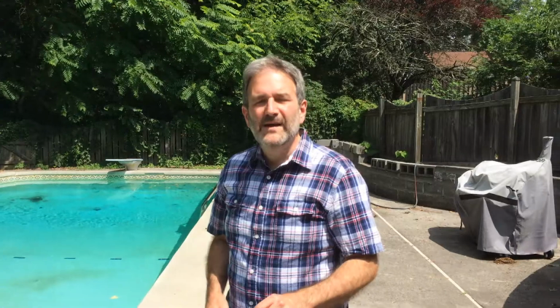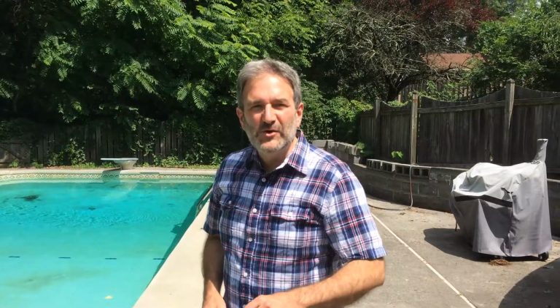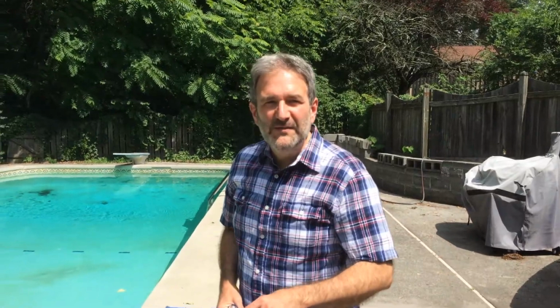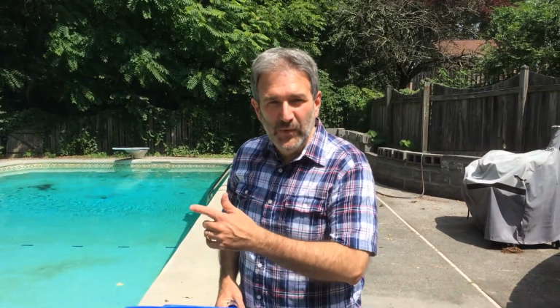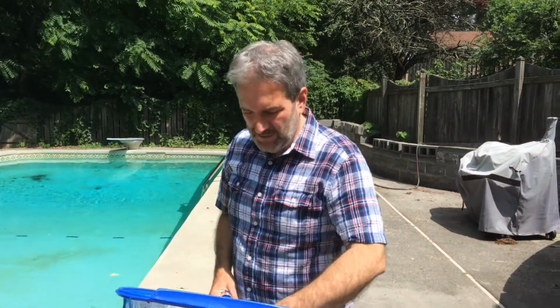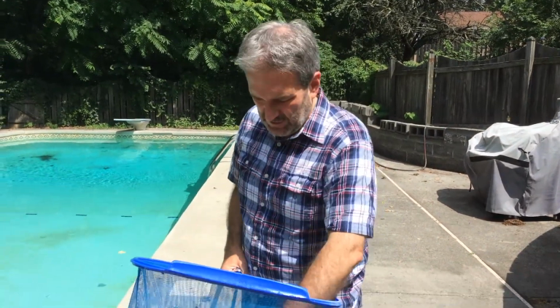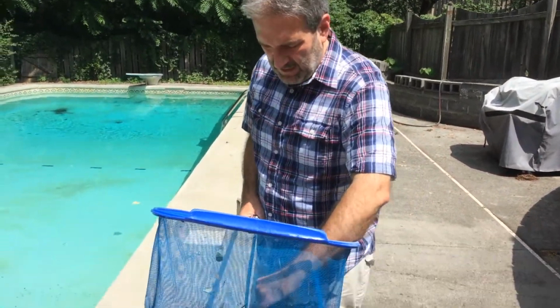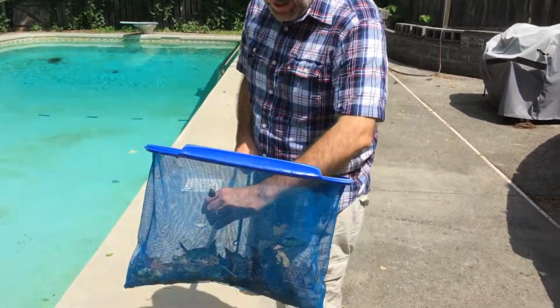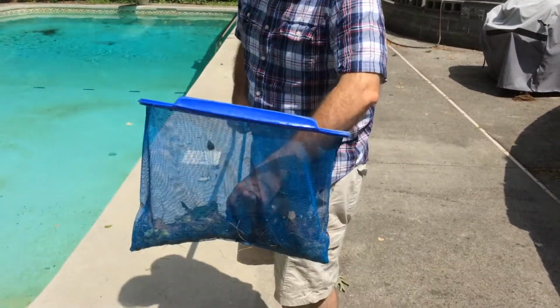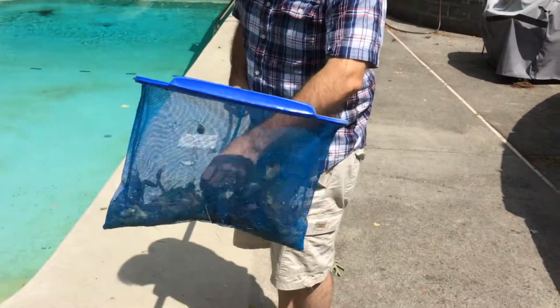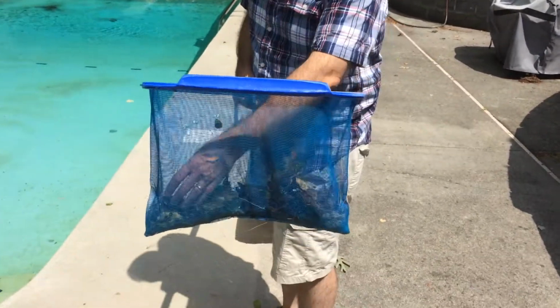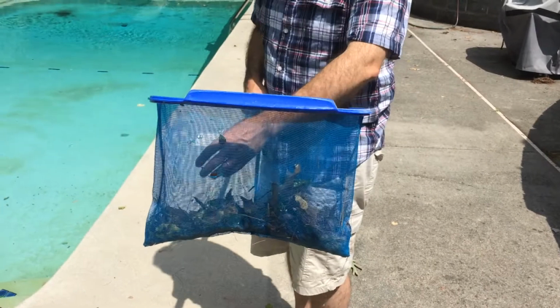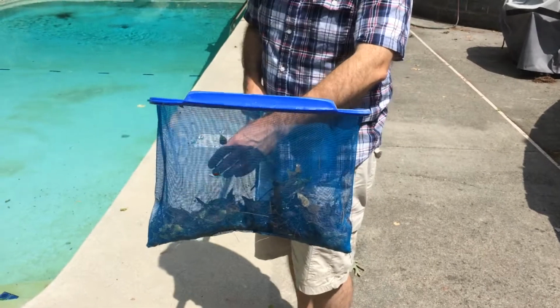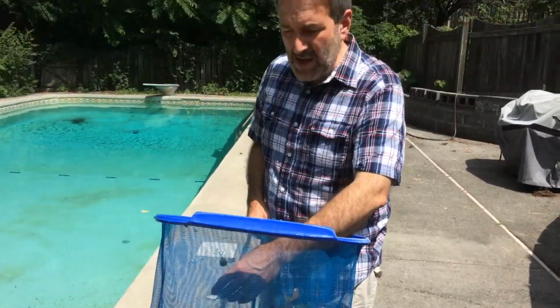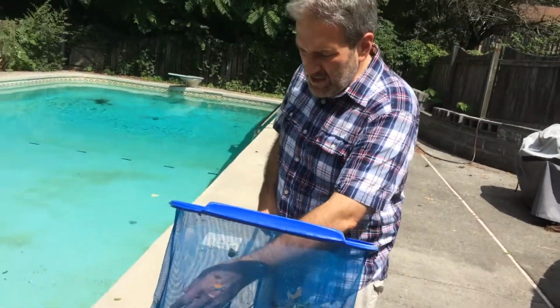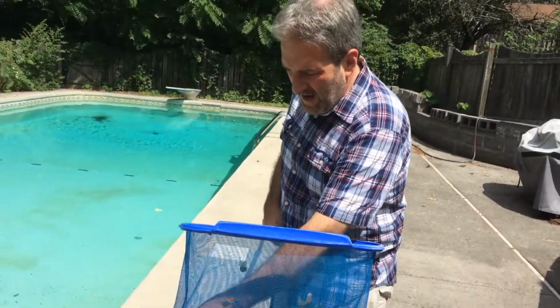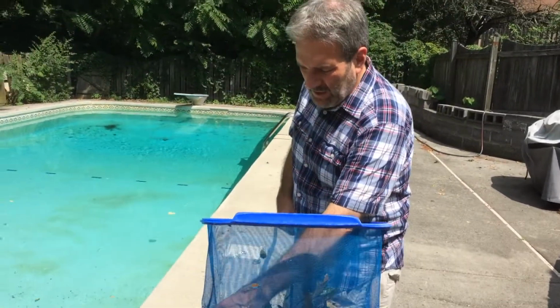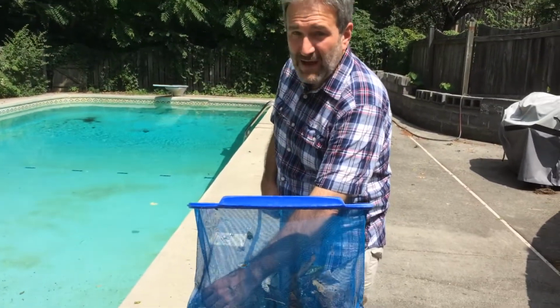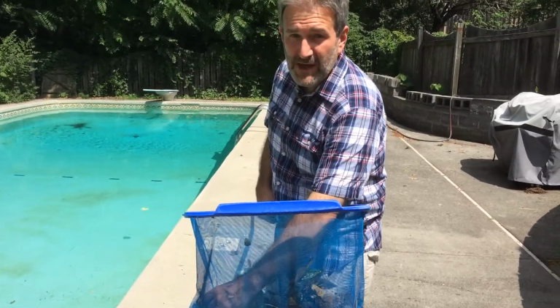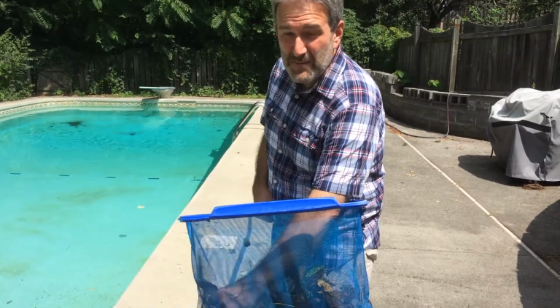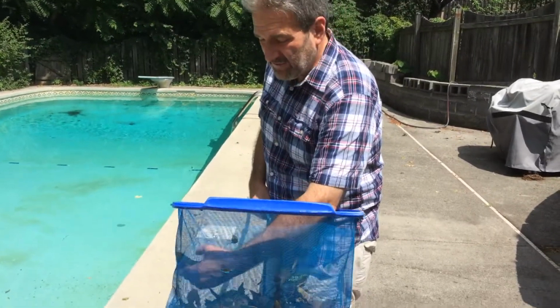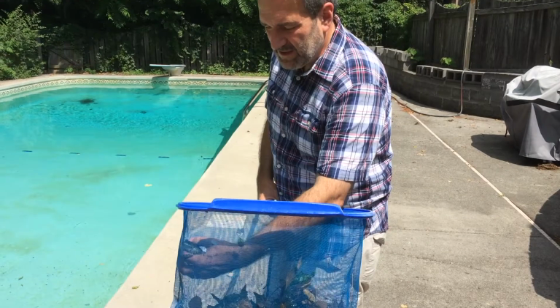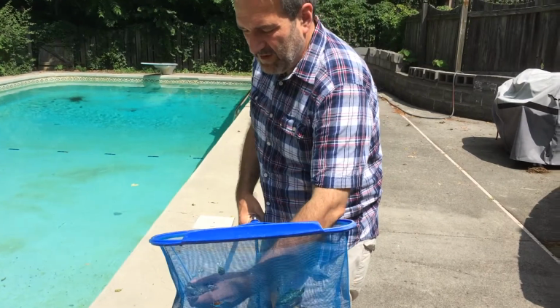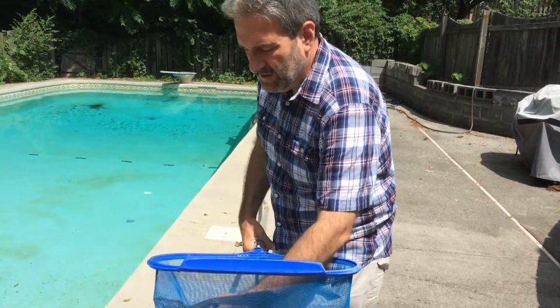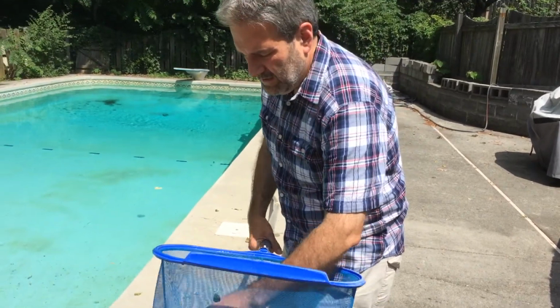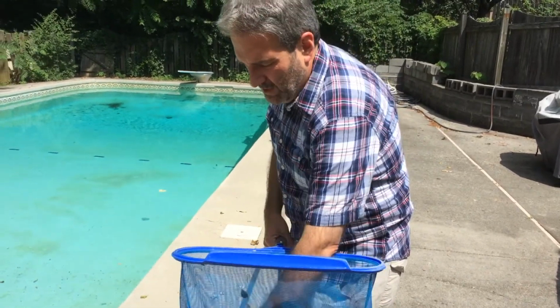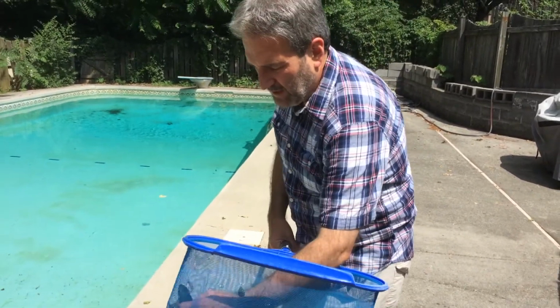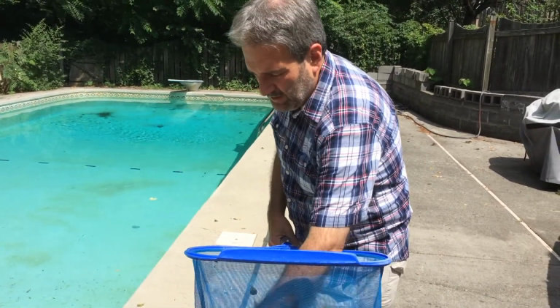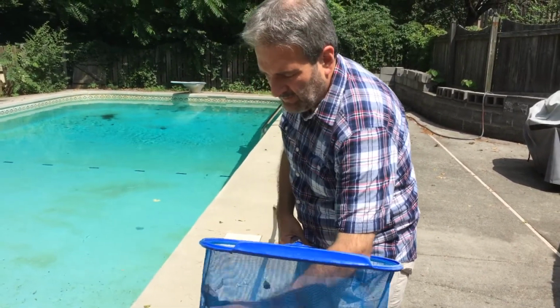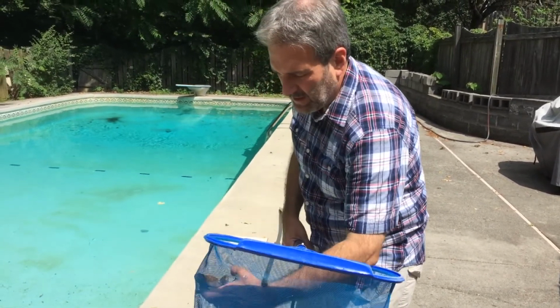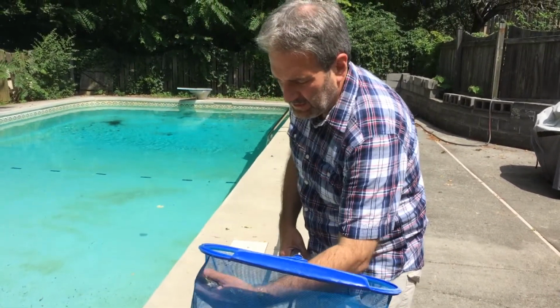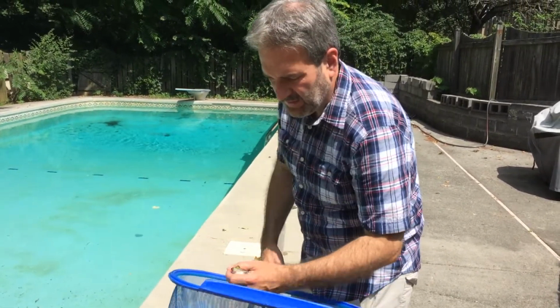I was scooping leaves out of the pool because it rained last night, and all of a sudden something's swimming into my net — it's one of the most lively and biggest frogs I've ever caught in the backyard. I didn't even mean to catch him, but look at this fellow.